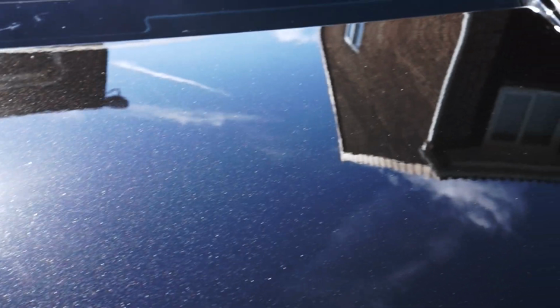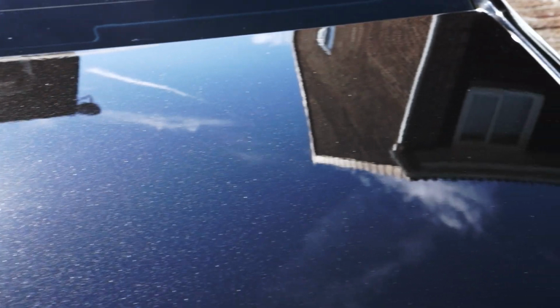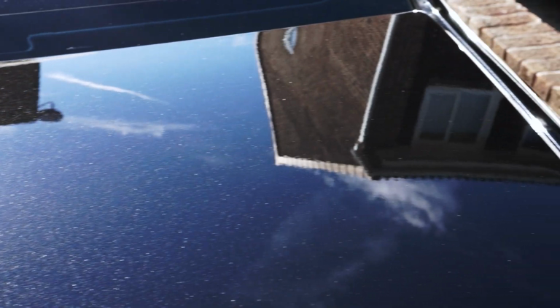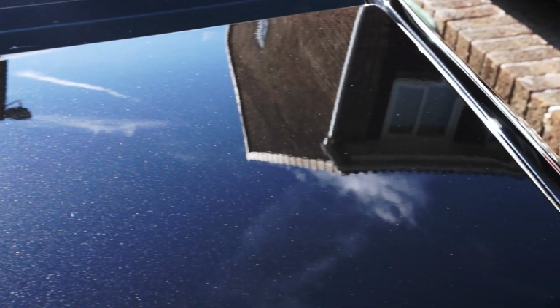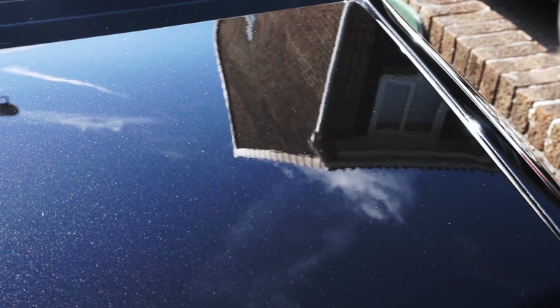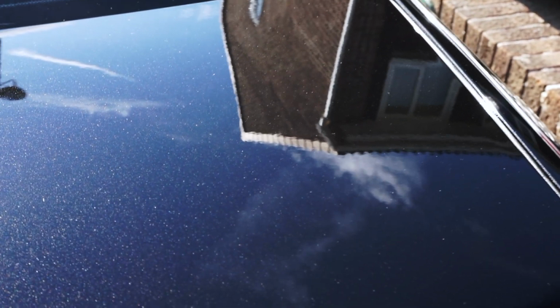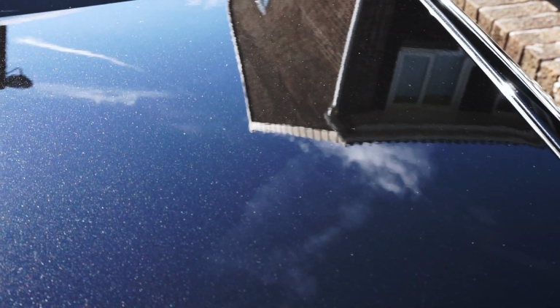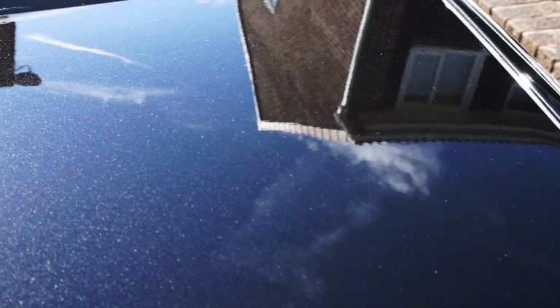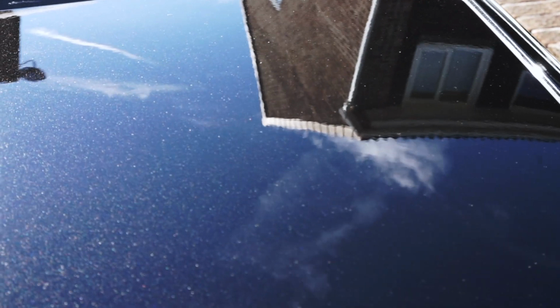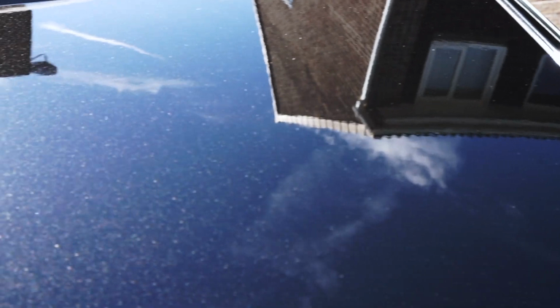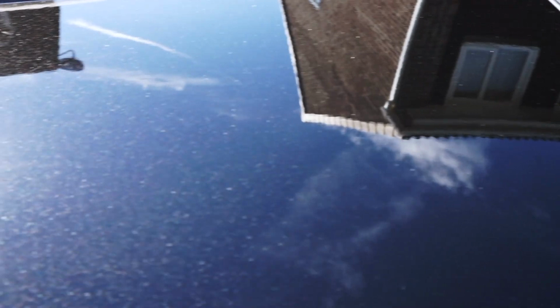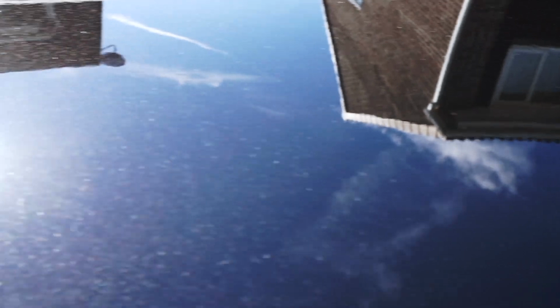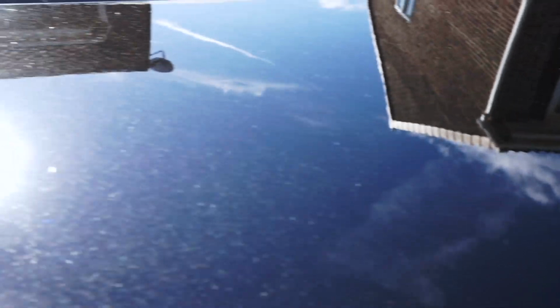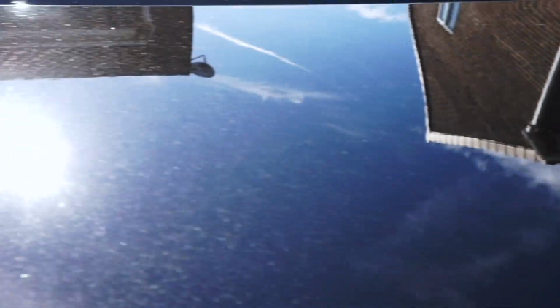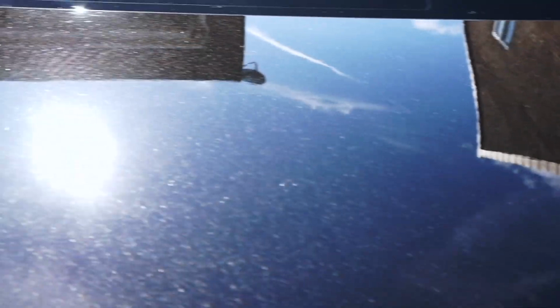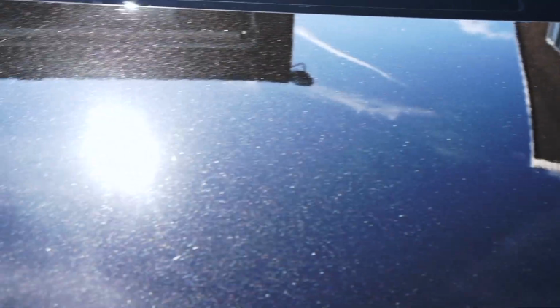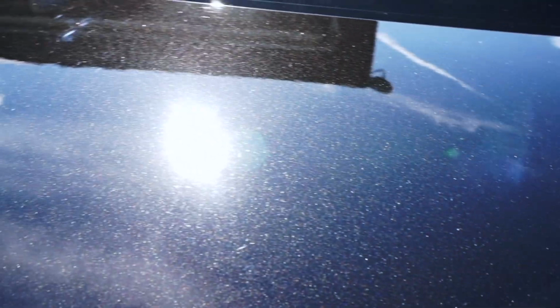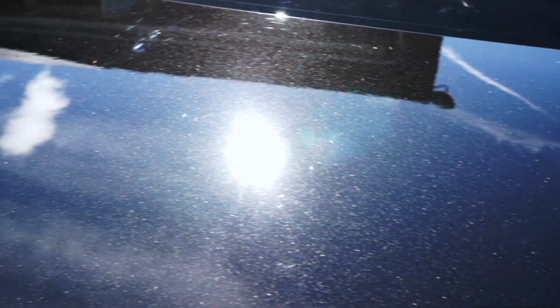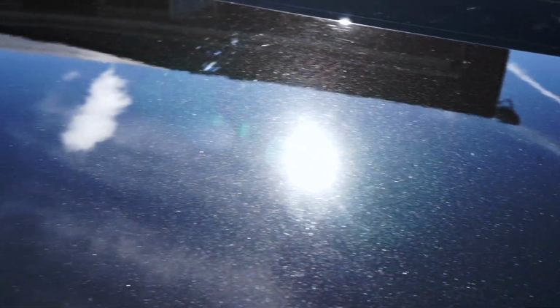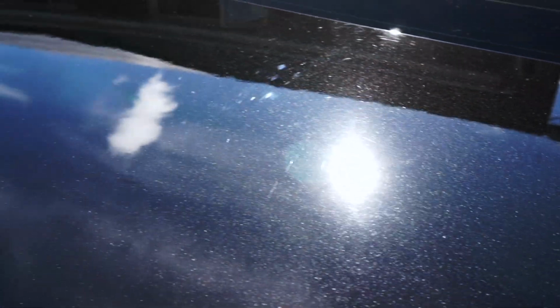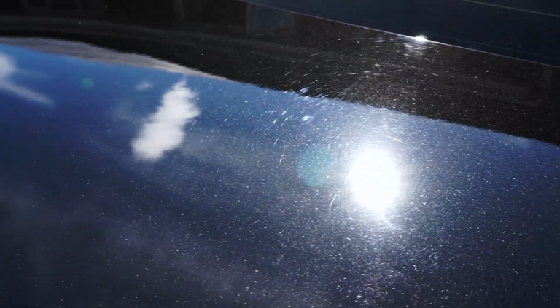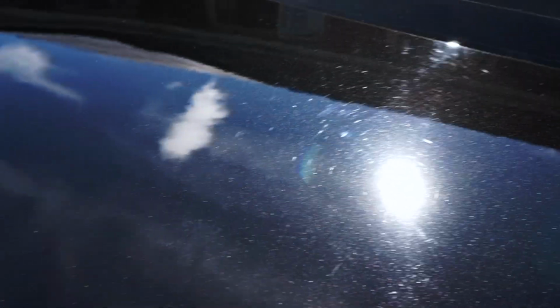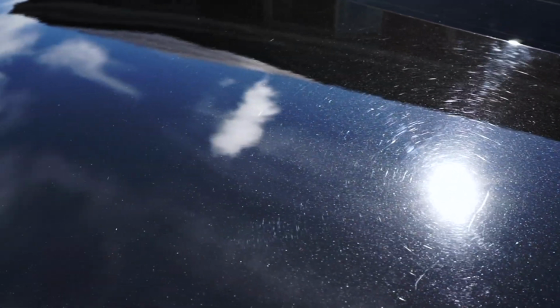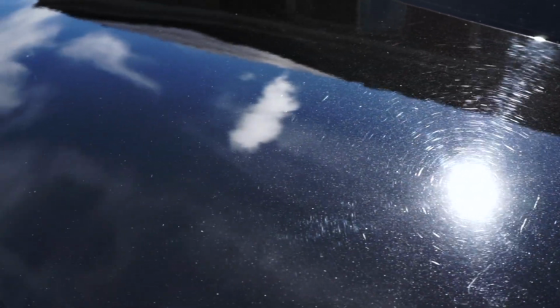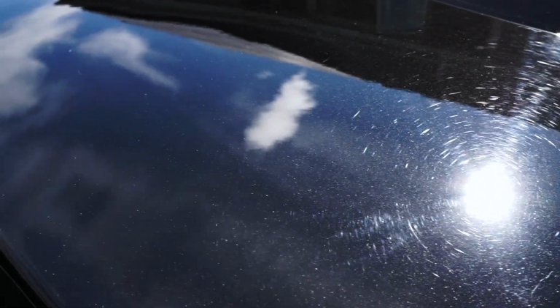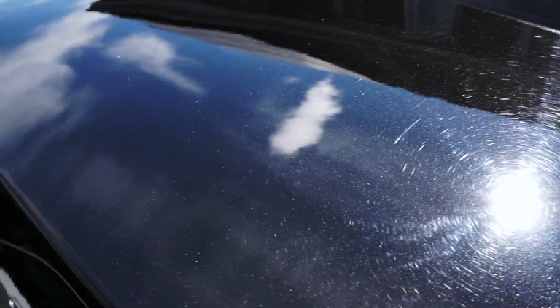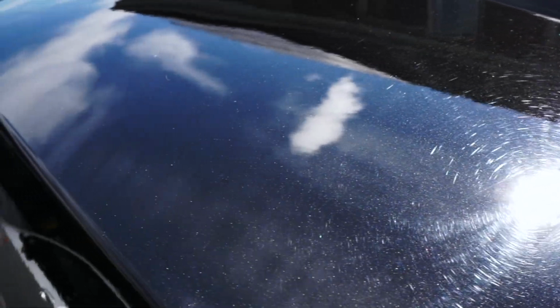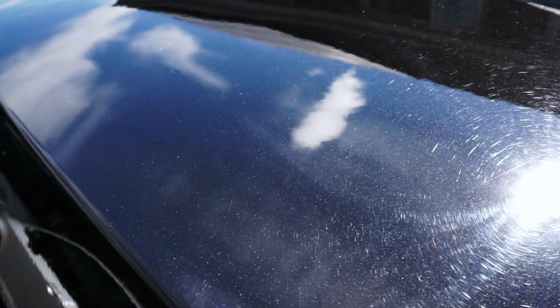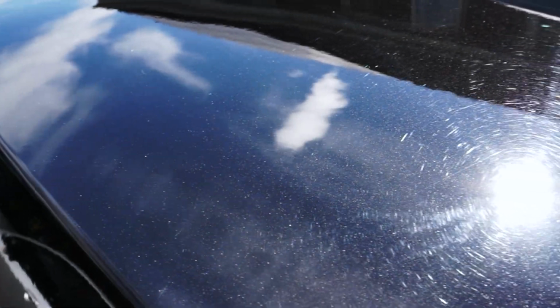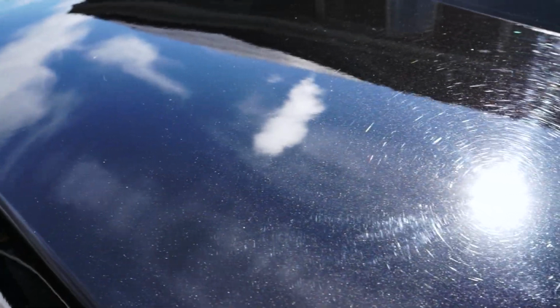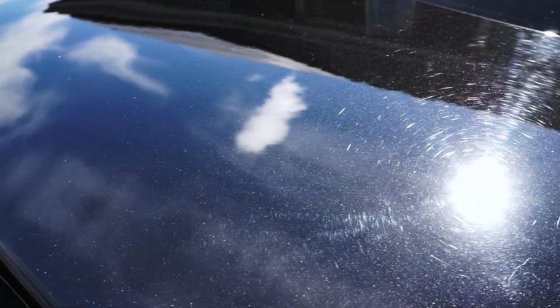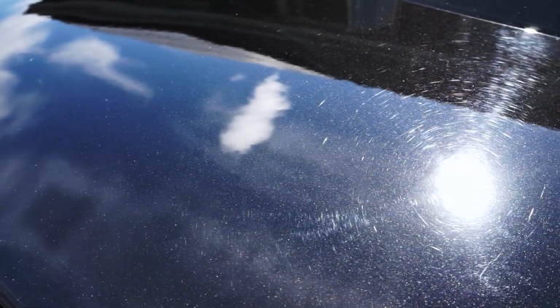I've very specifically put a line of masking tape halfway down the boot, so the first part of the footage you'll see is the right hand side of the boot, and then as the sun reflects off you can see the real swirl marks there.